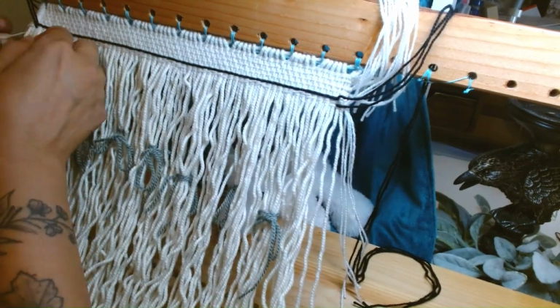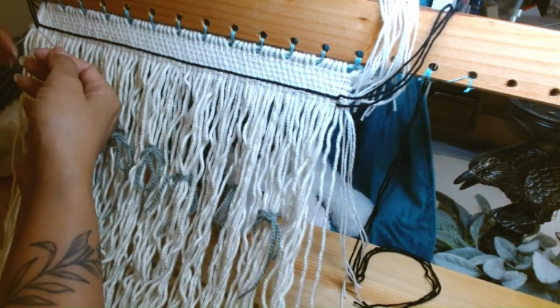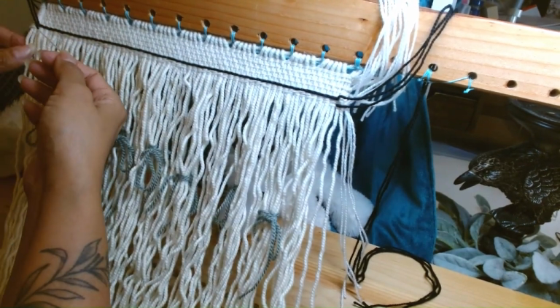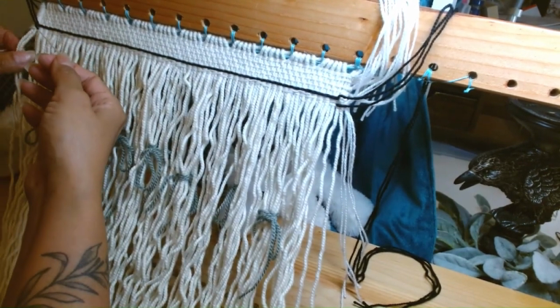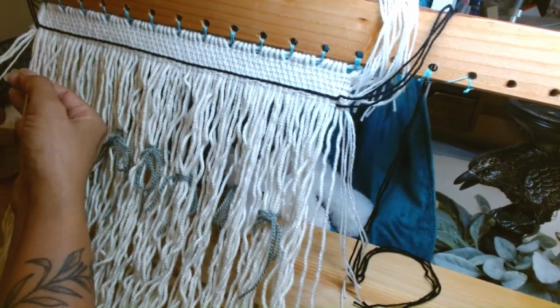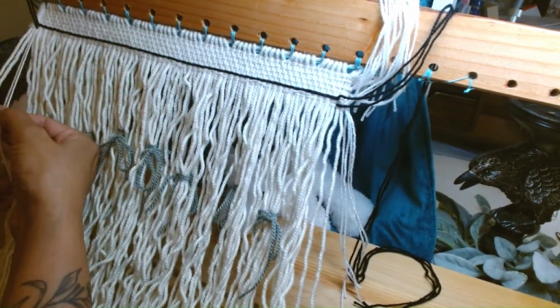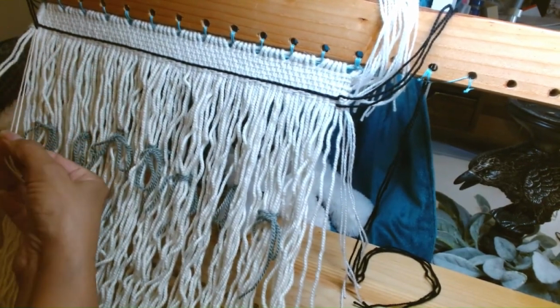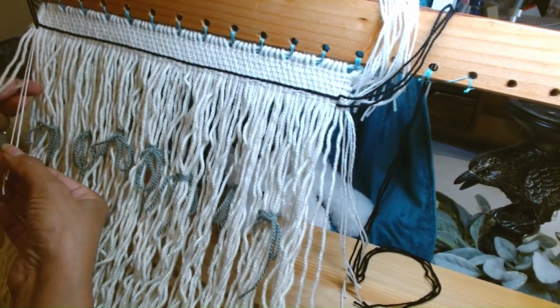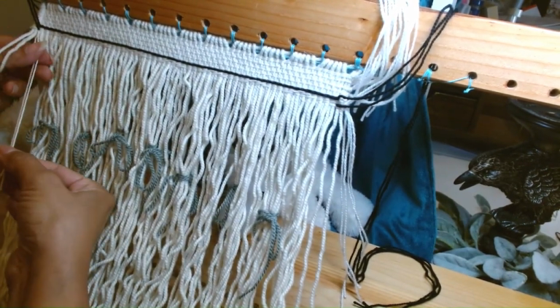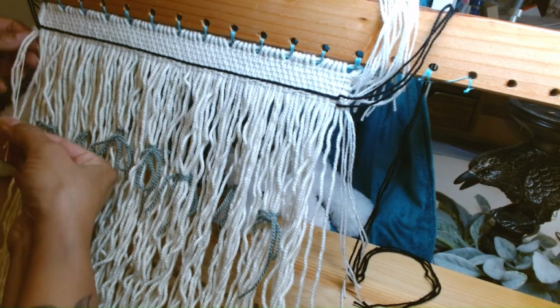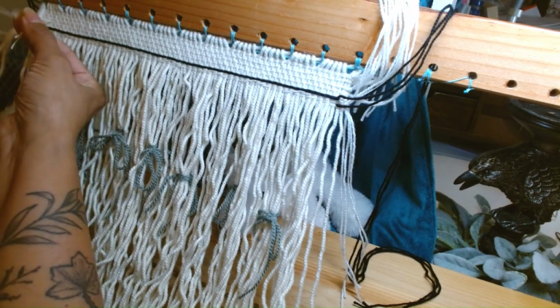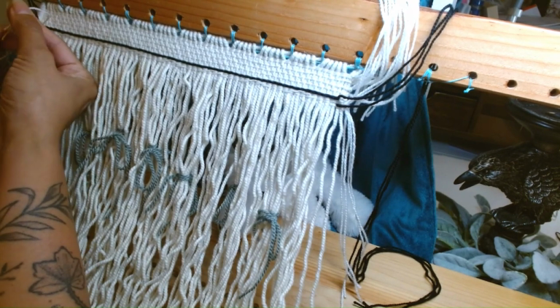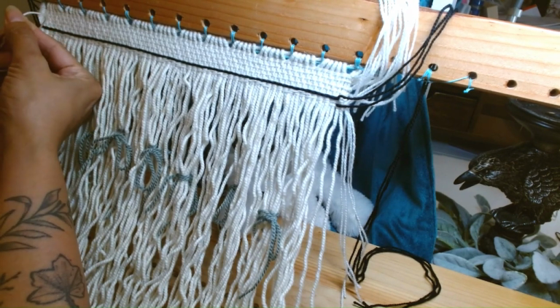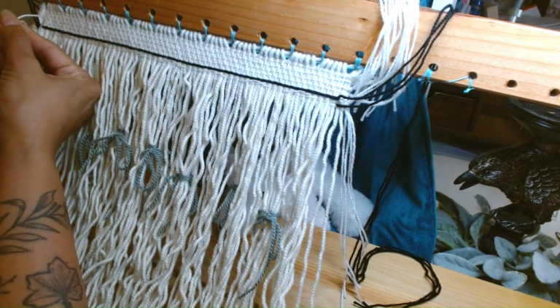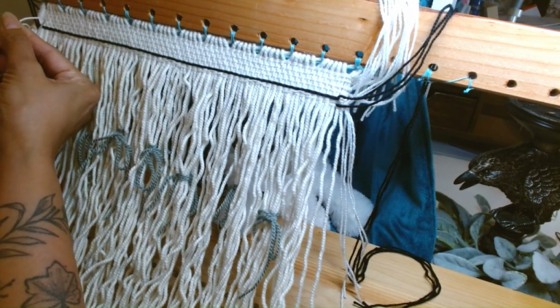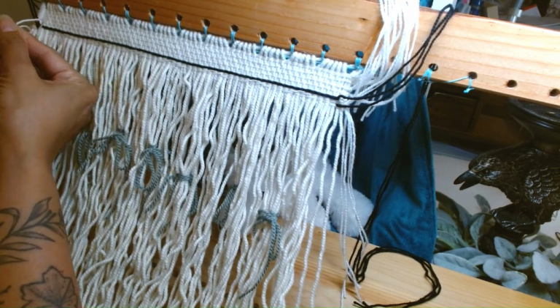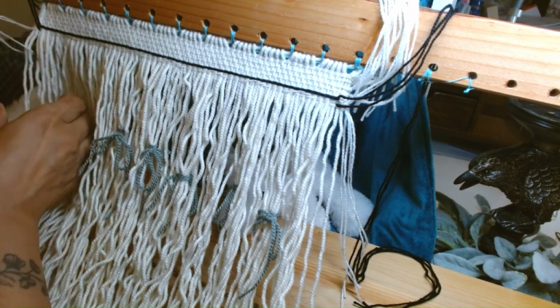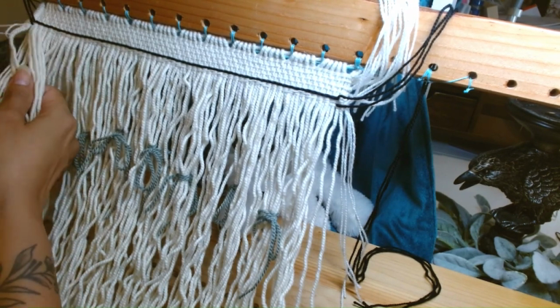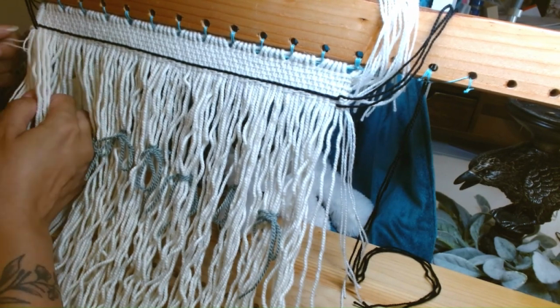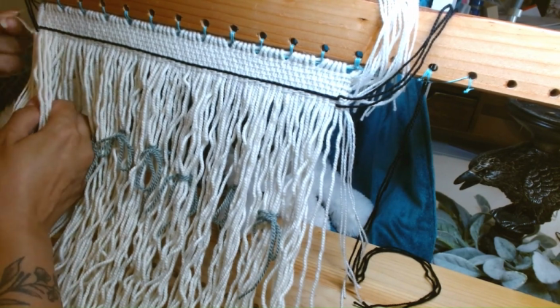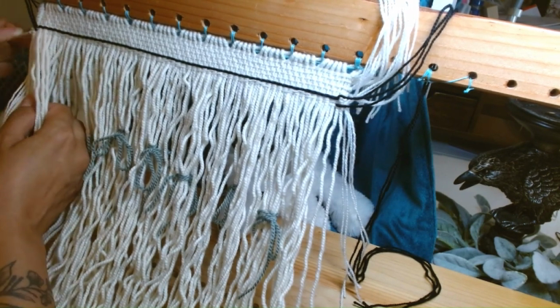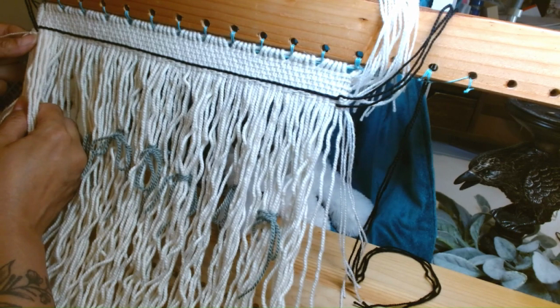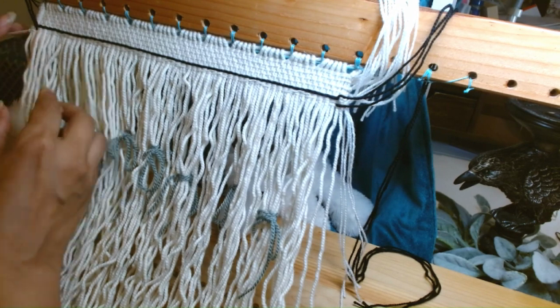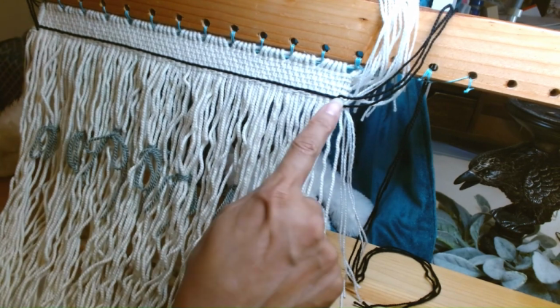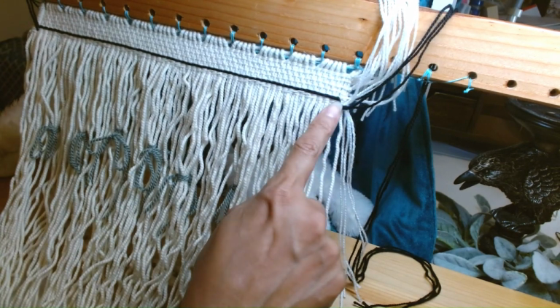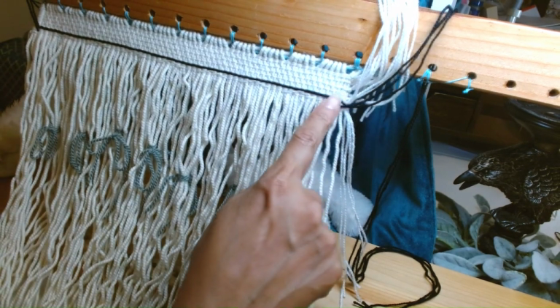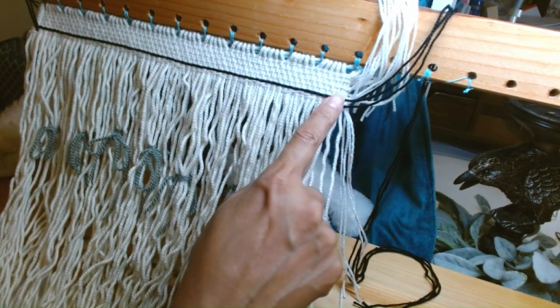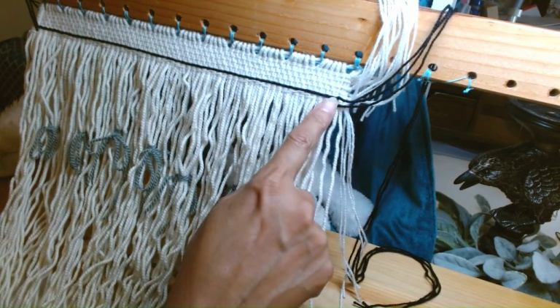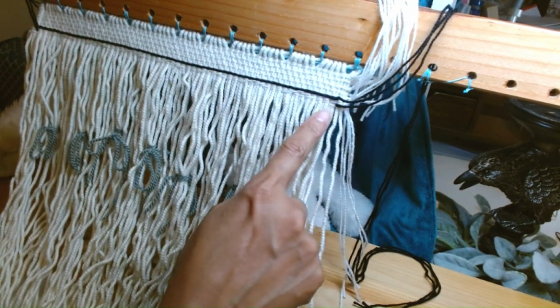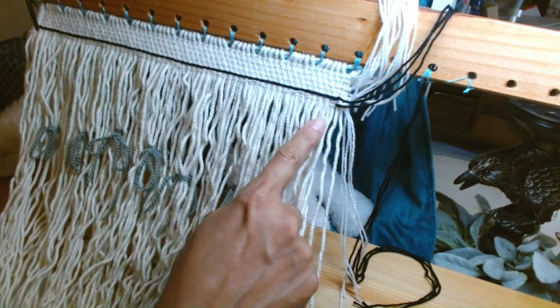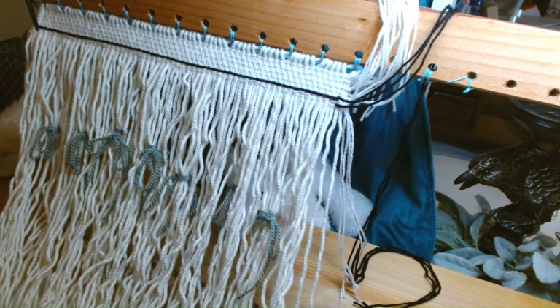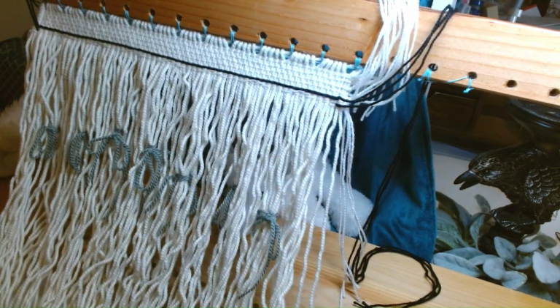Make sure we do this pinch, and then do our three strand twining.